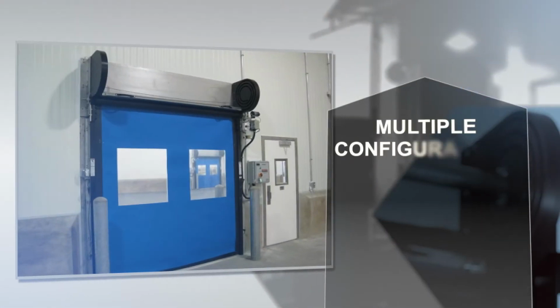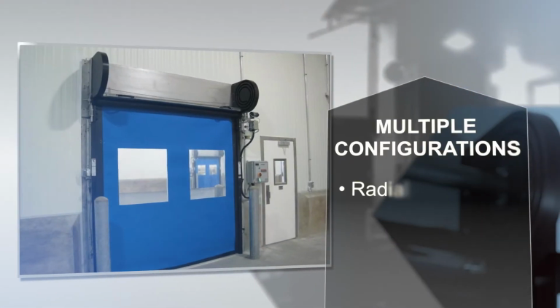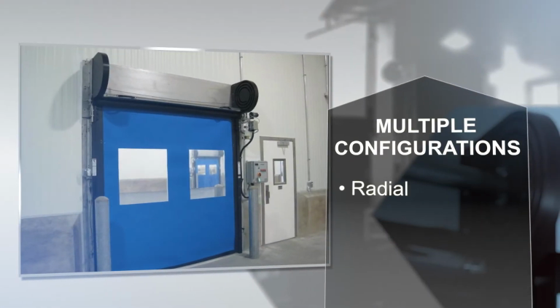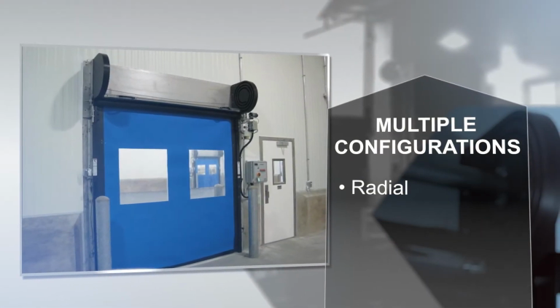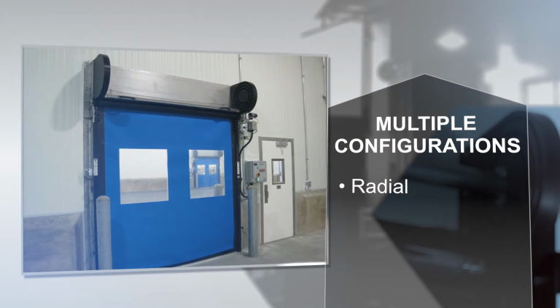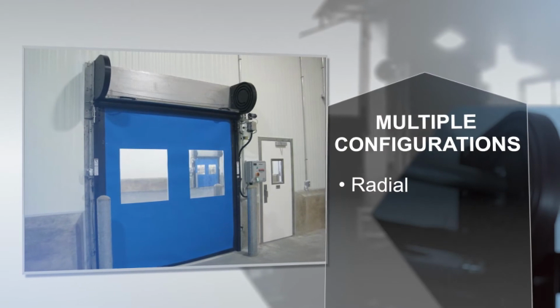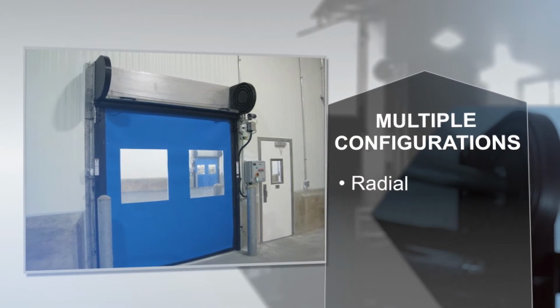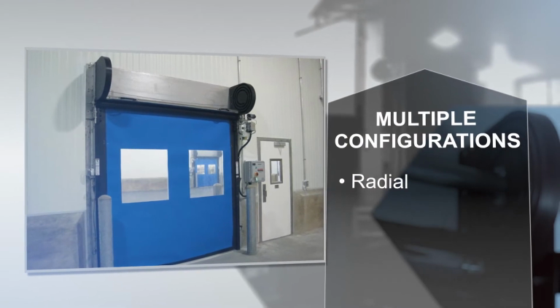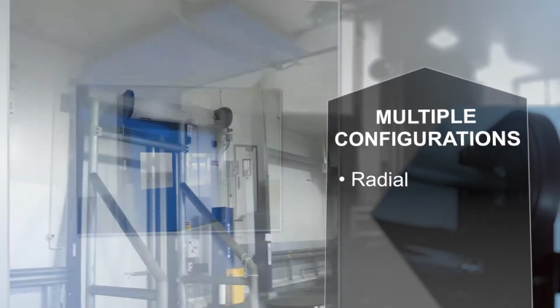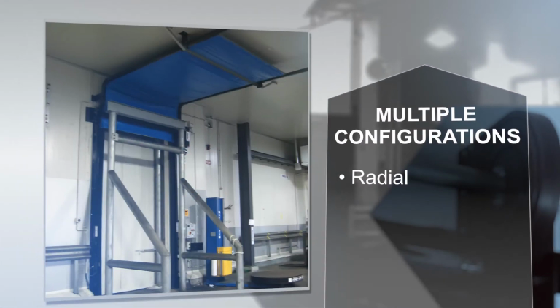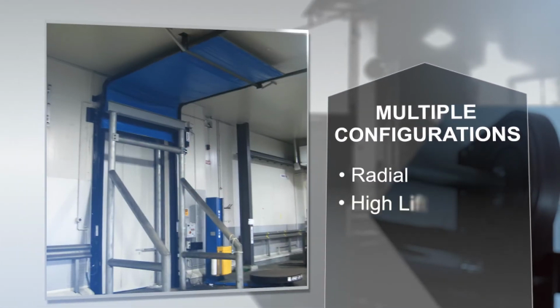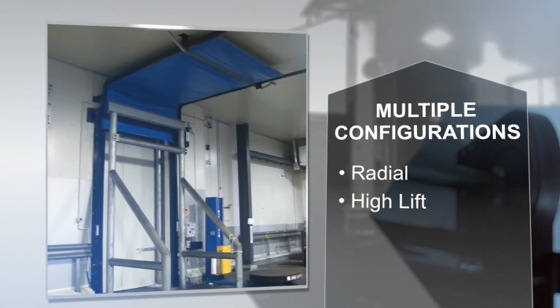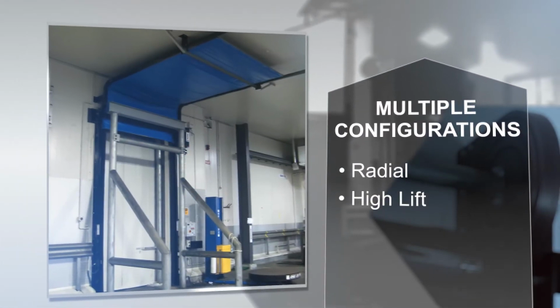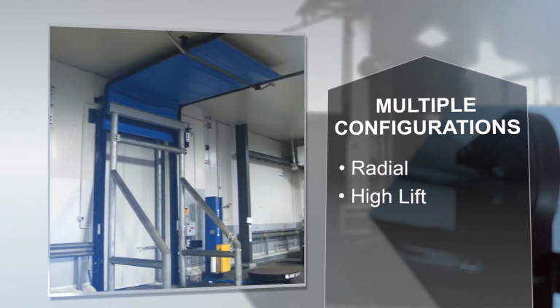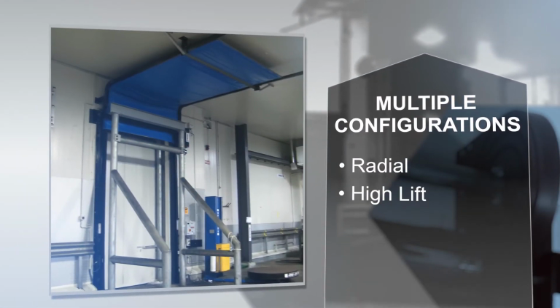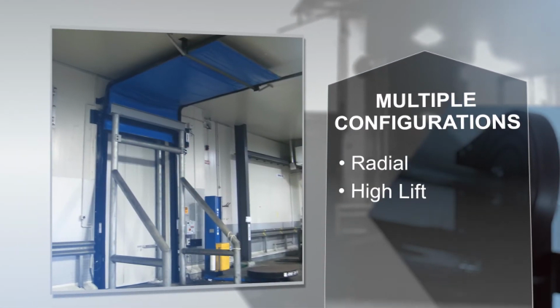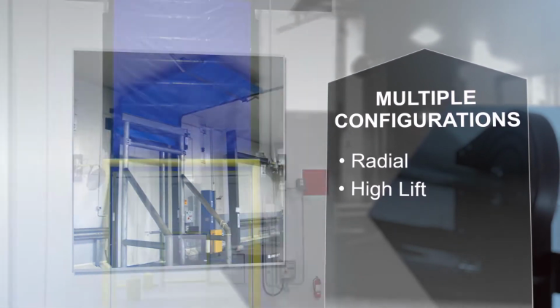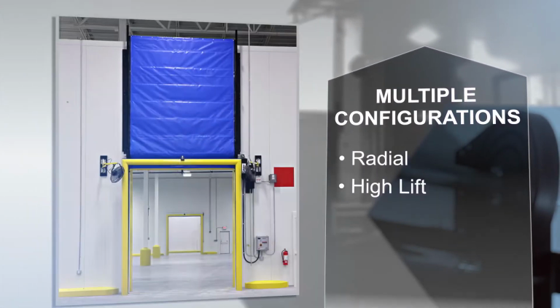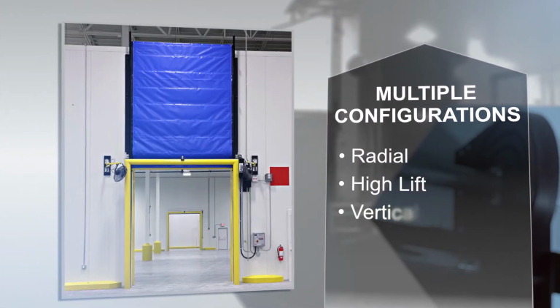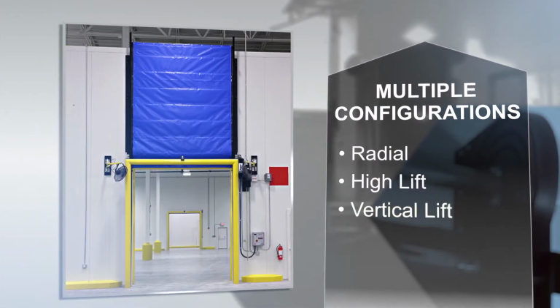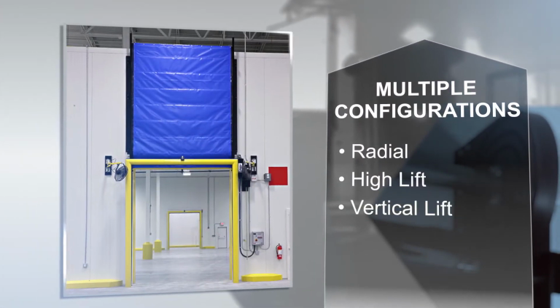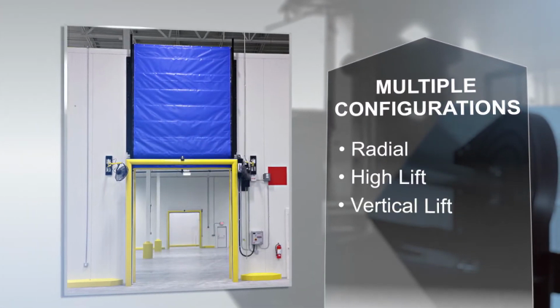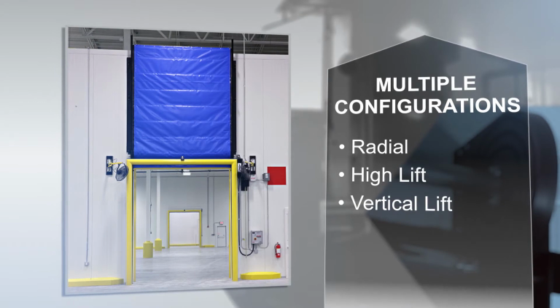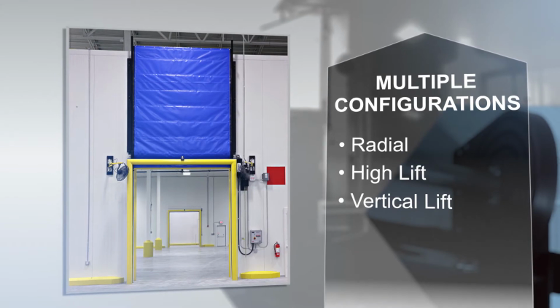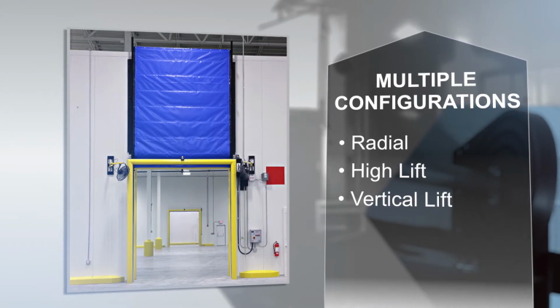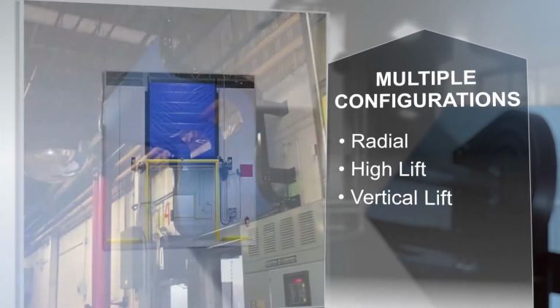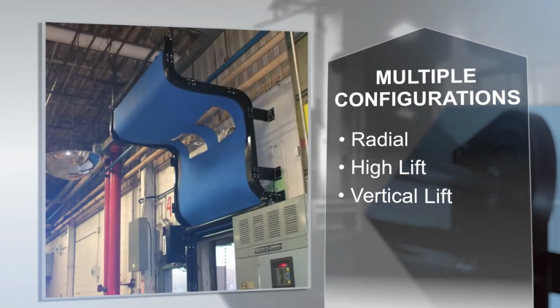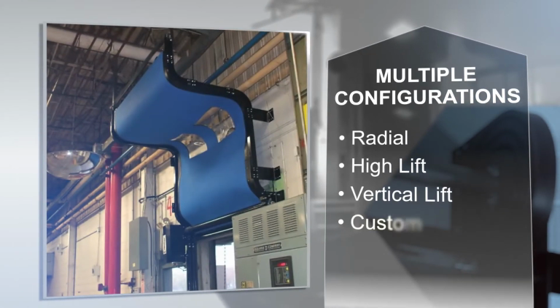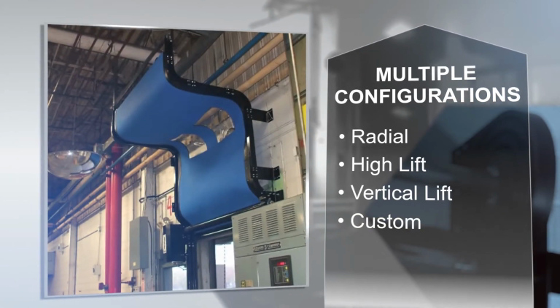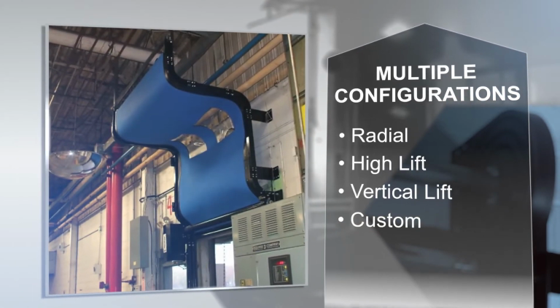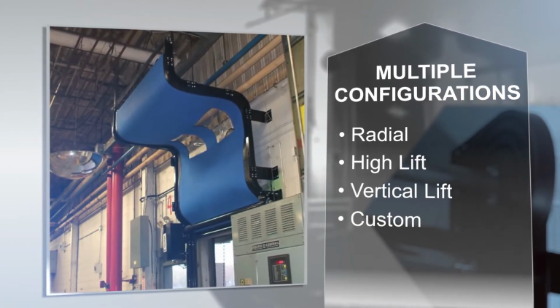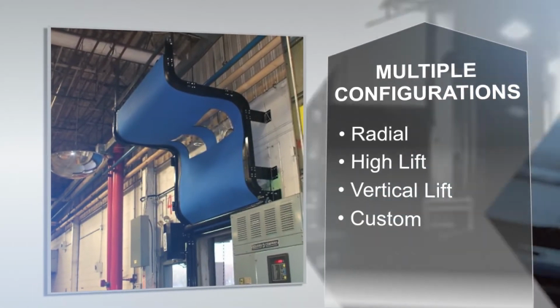This same durable design works in a wide variety of applications. The versatile tracks can be configured to fit virtually any kind of installation.